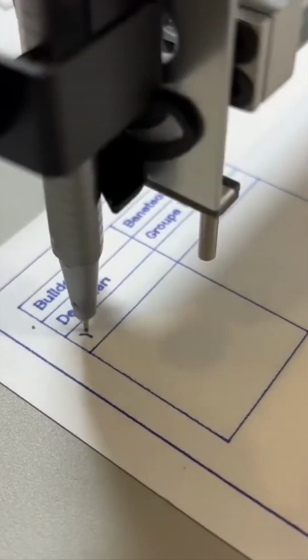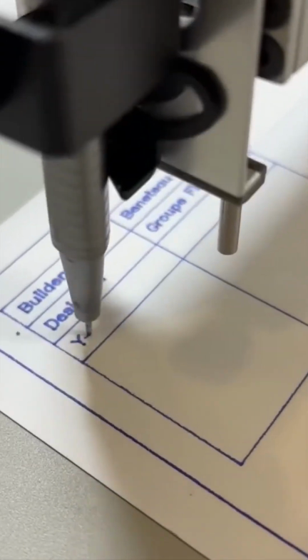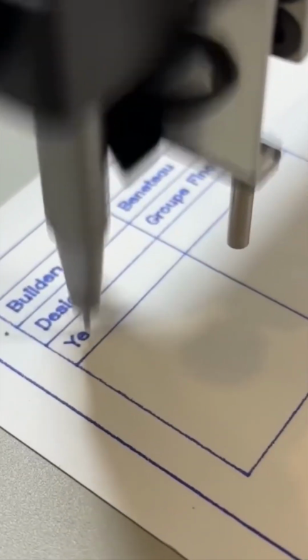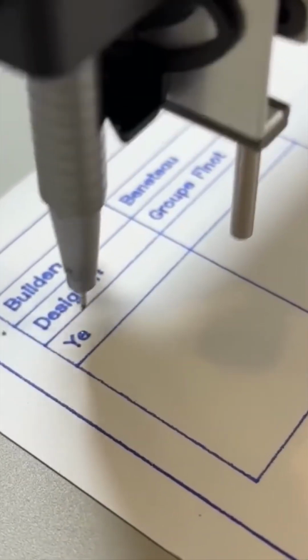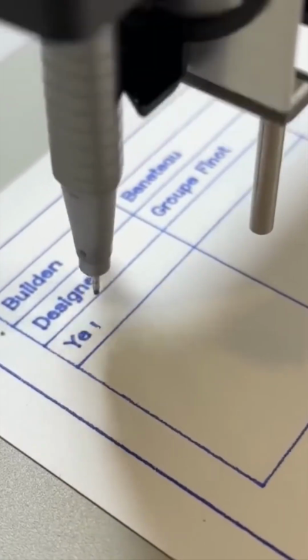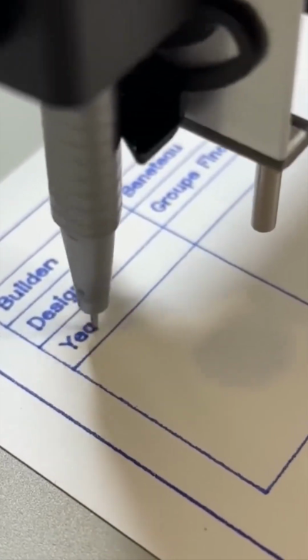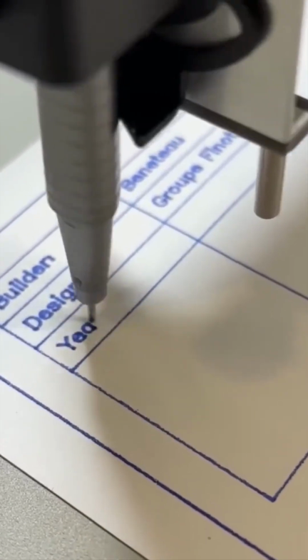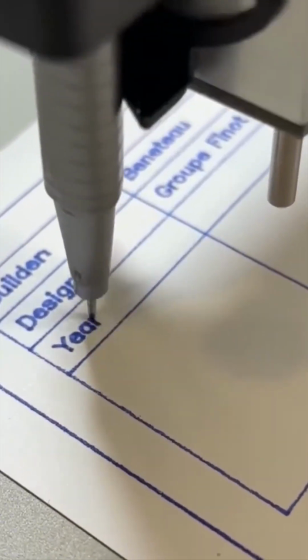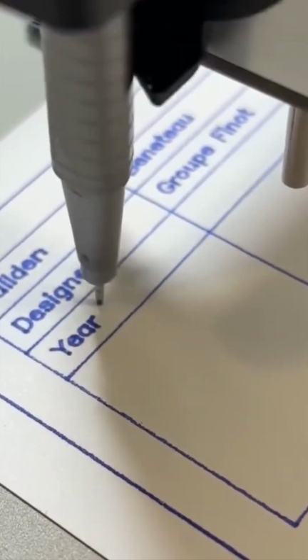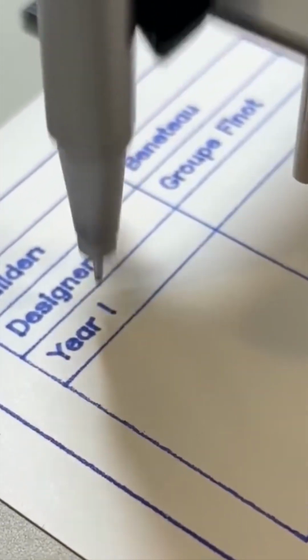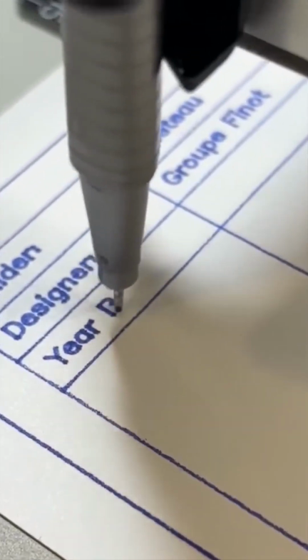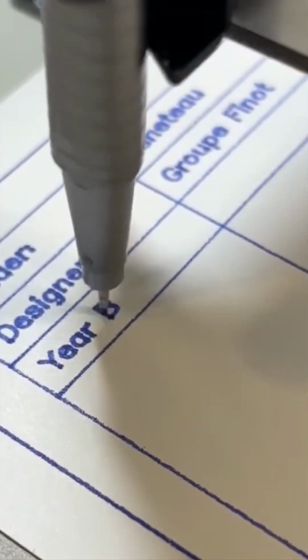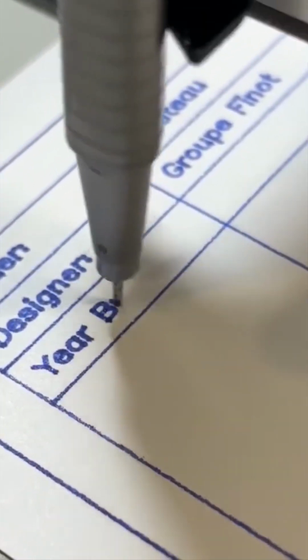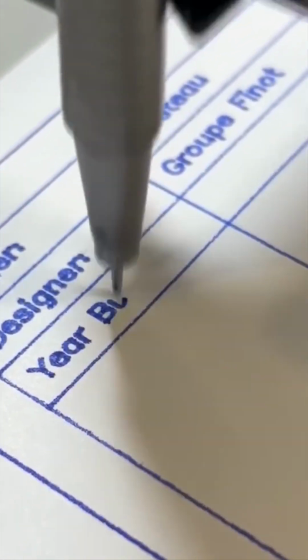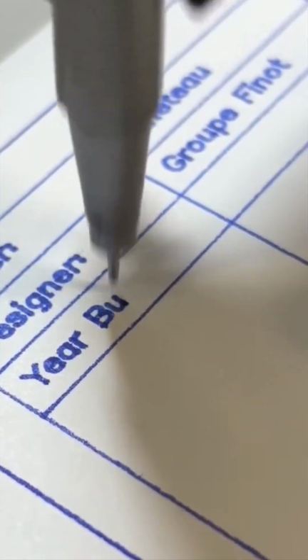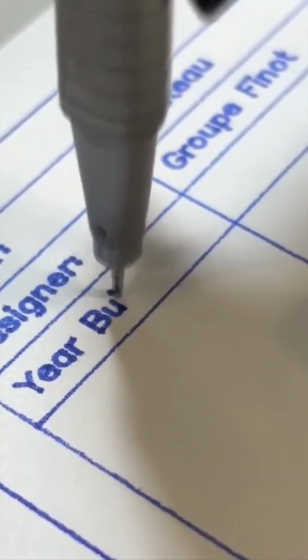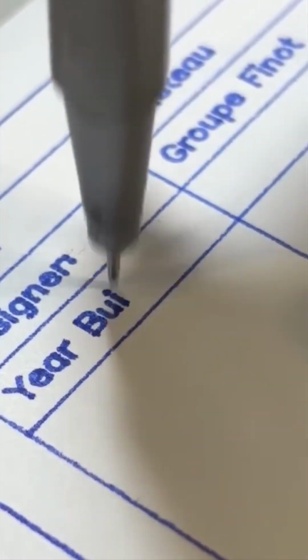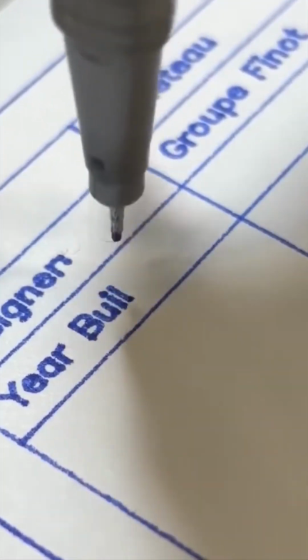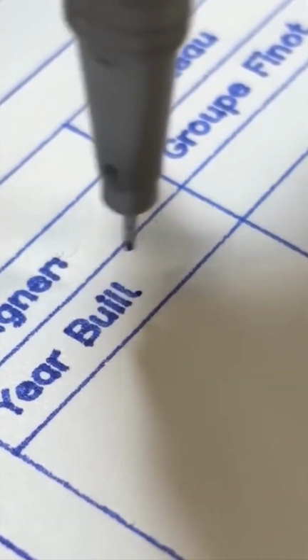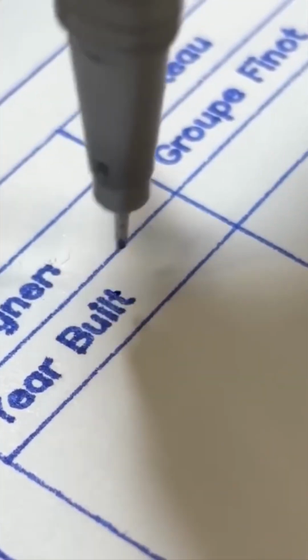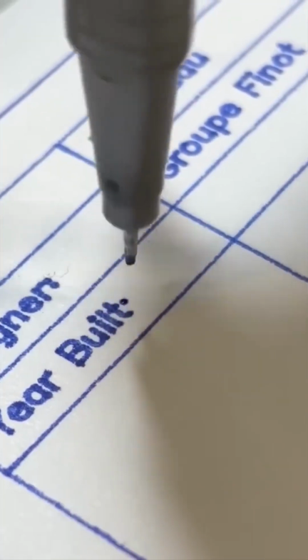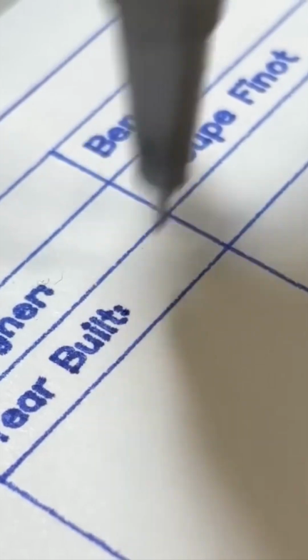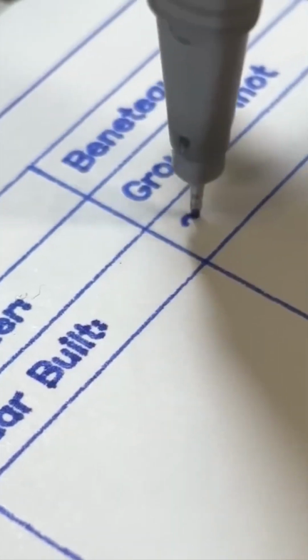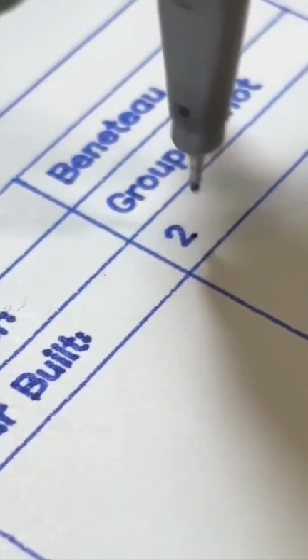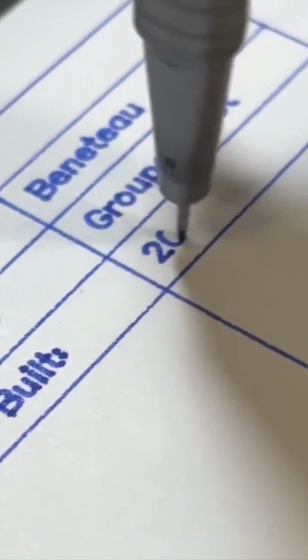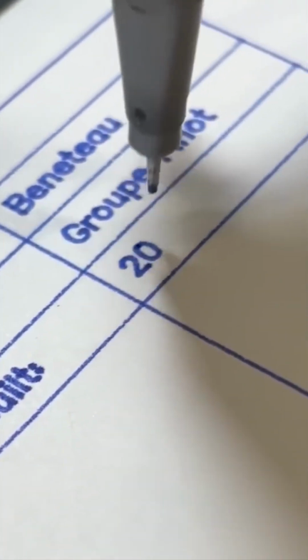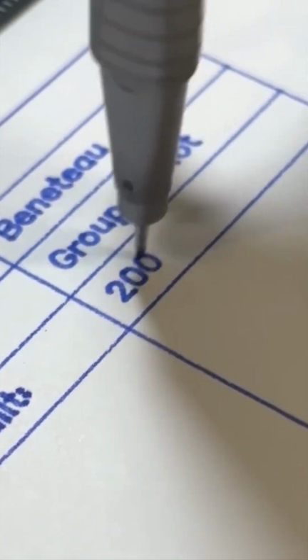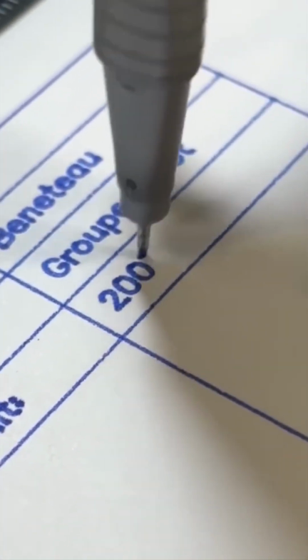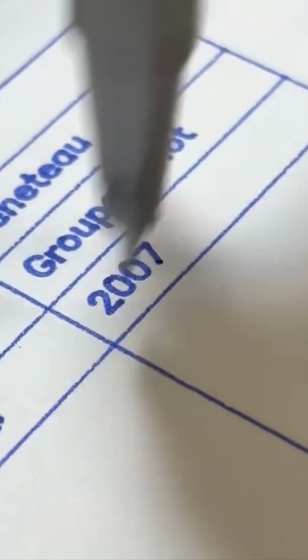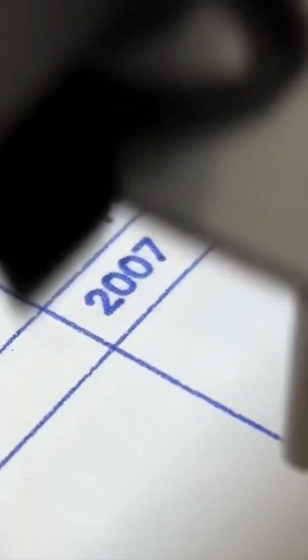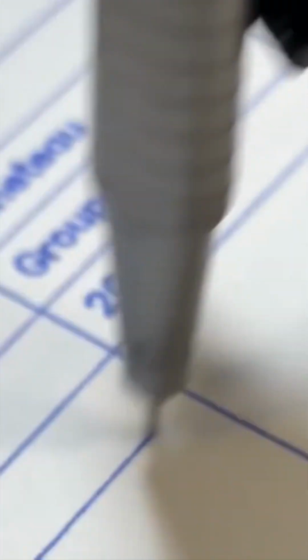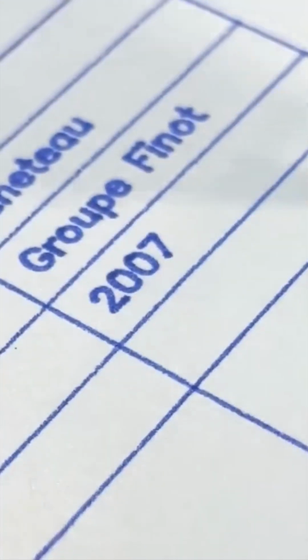Here's a machine that writes letters — not with ink, but with mechanical arms and perfect precision. This isn't calligraphy, it's automation poetry.